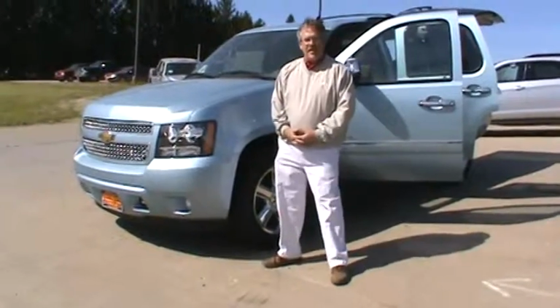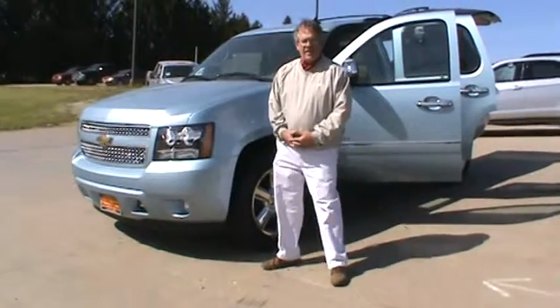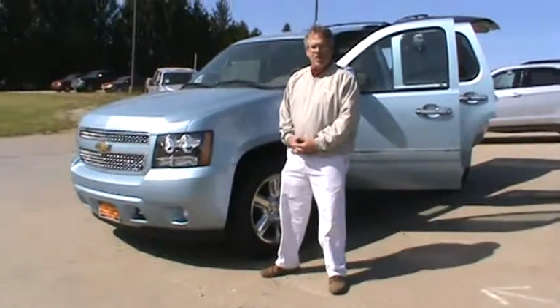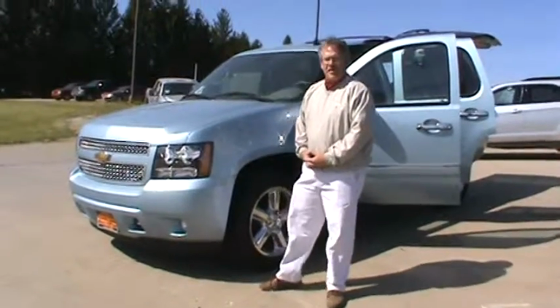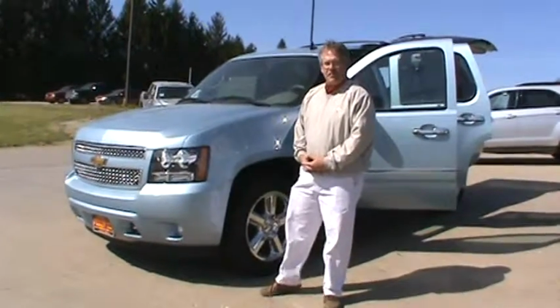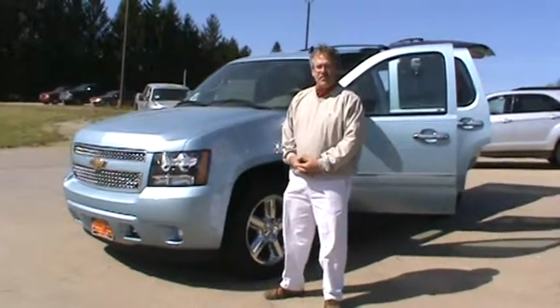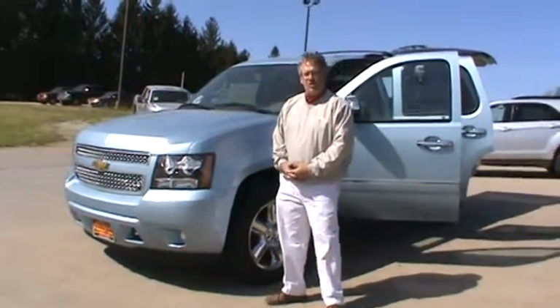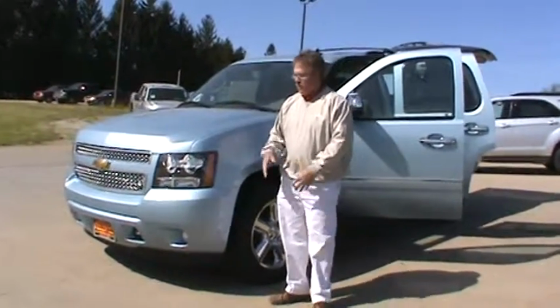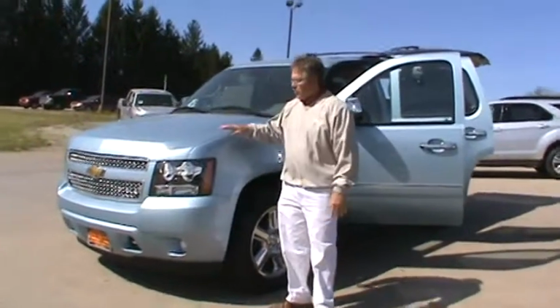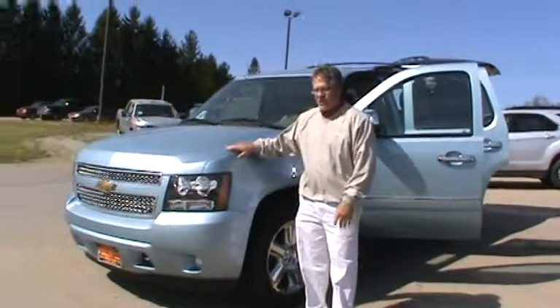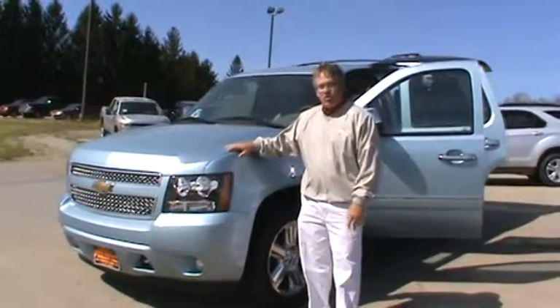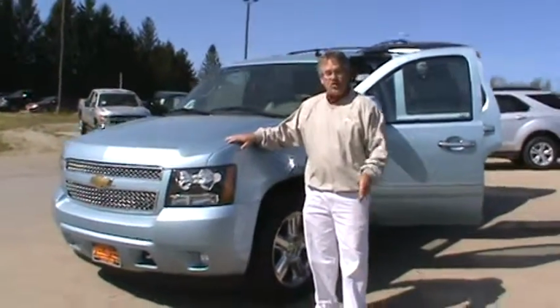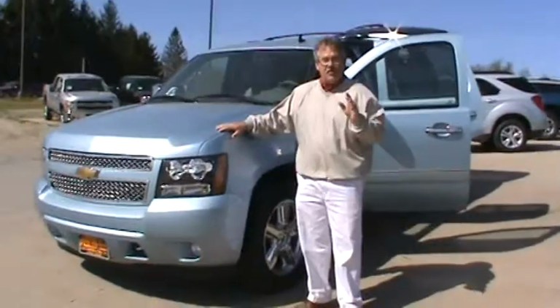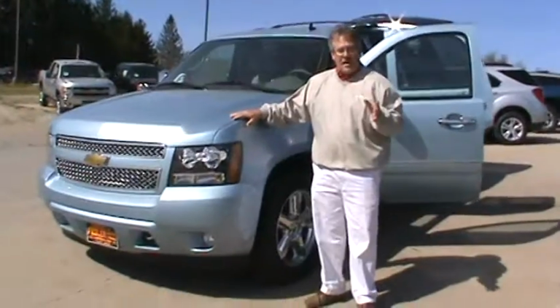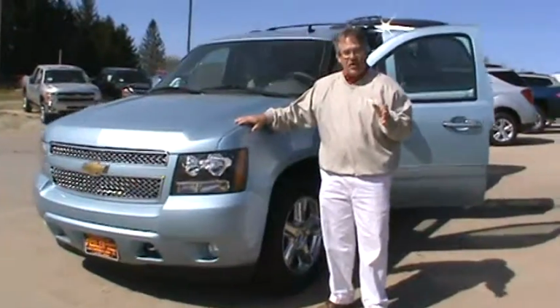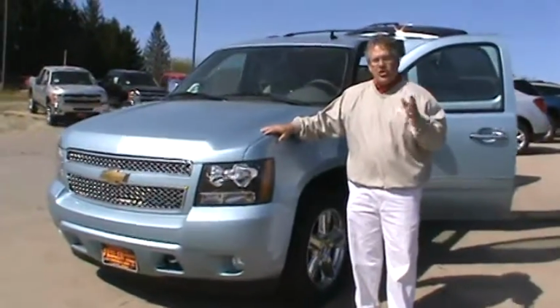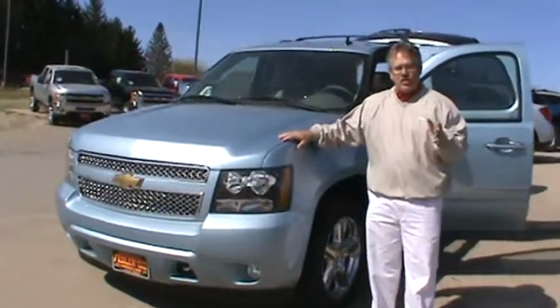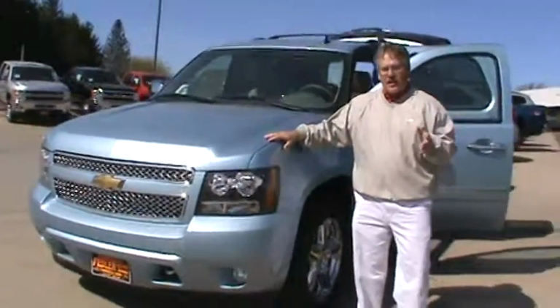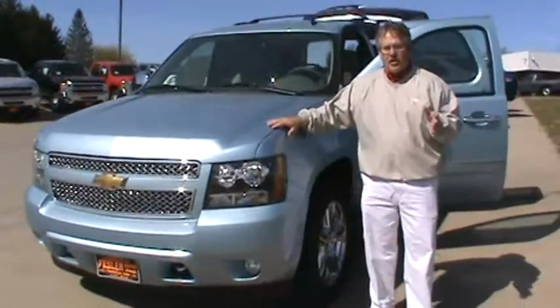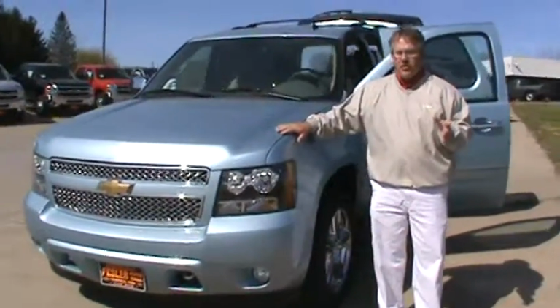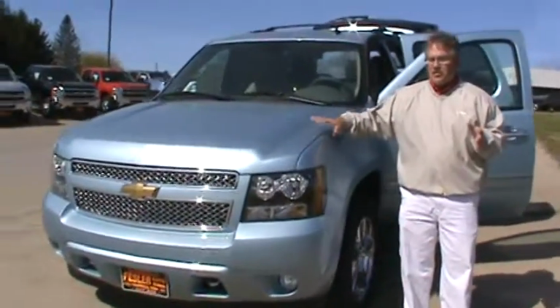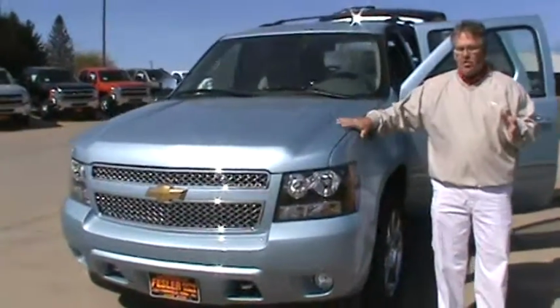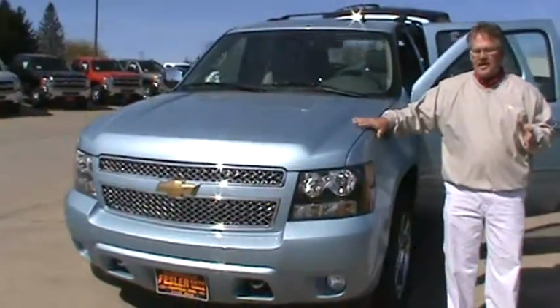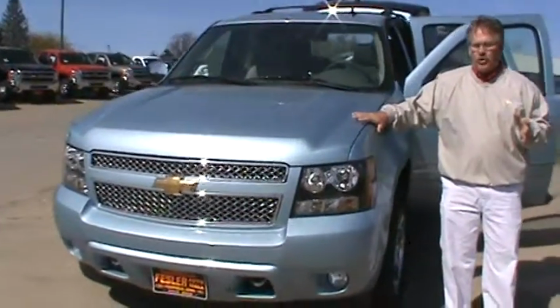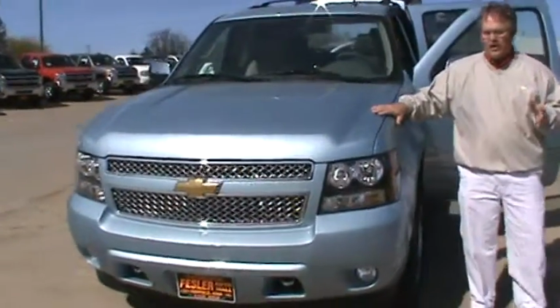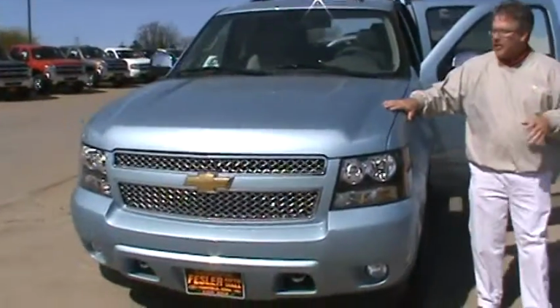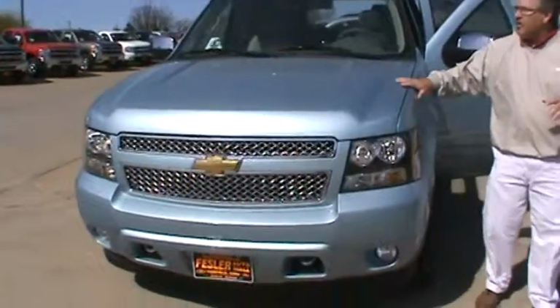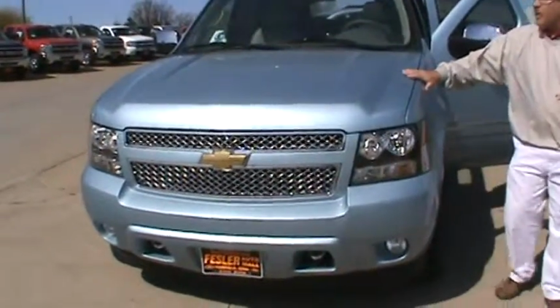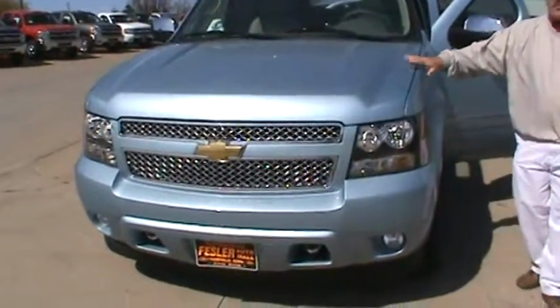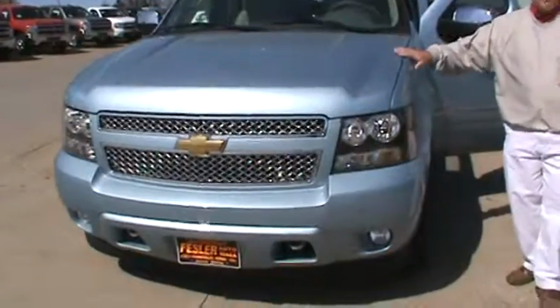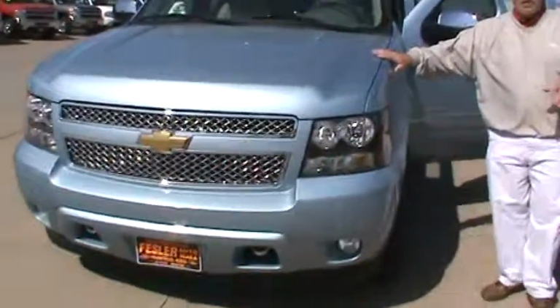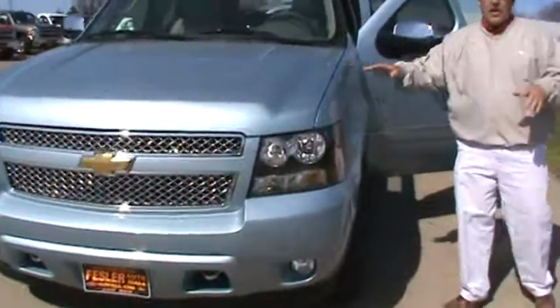Hi, Doug Parcell here at Fessler Automotive. I'm going to present this 2011 Chevrolet Tahoe to you in the new Ice Blue color. Different color, not many of them around.